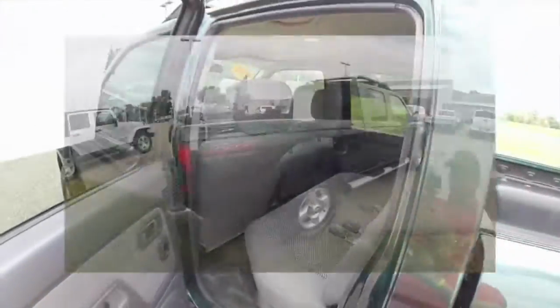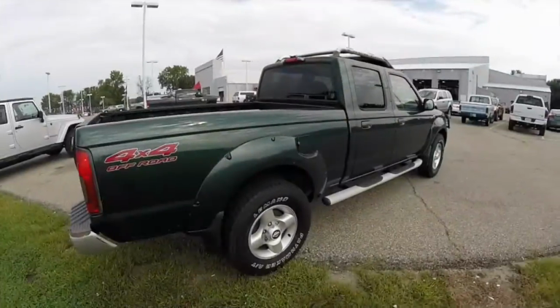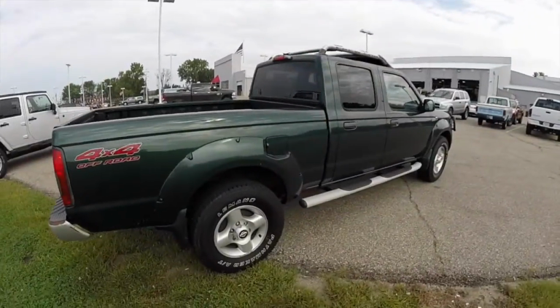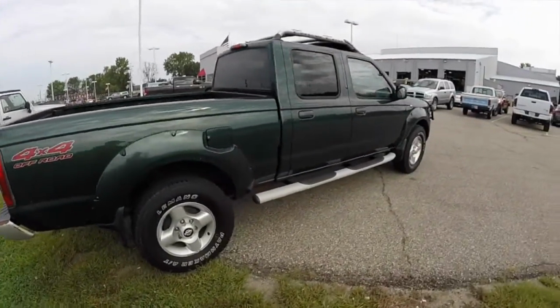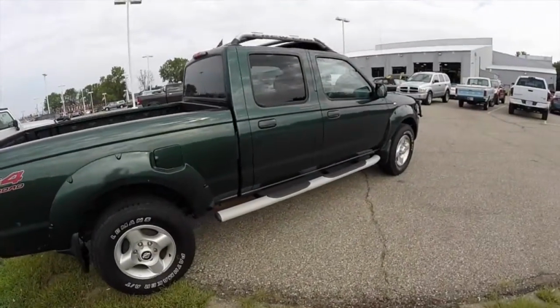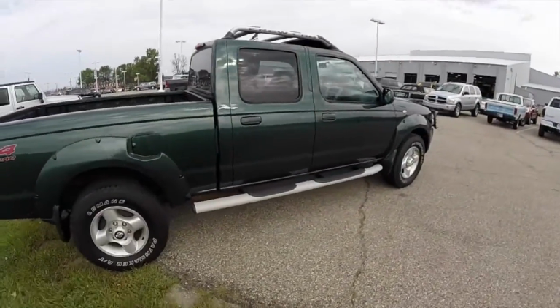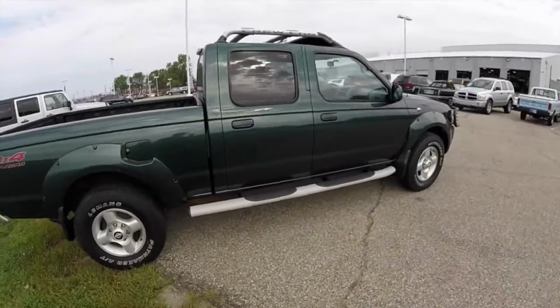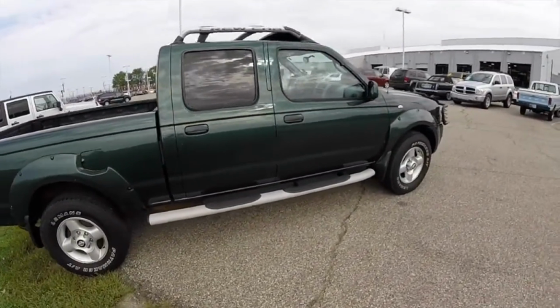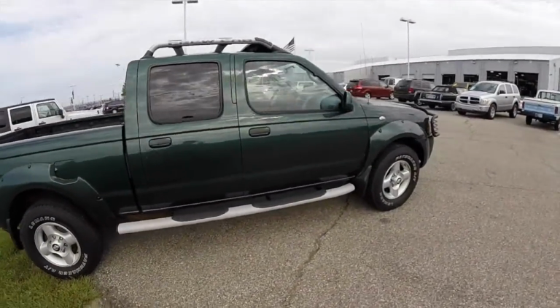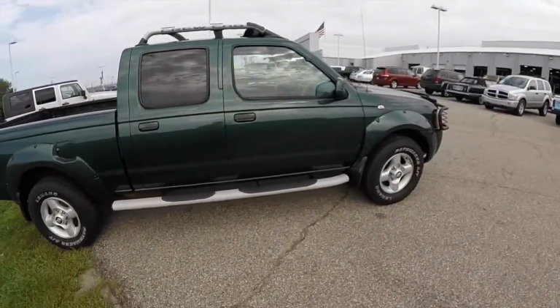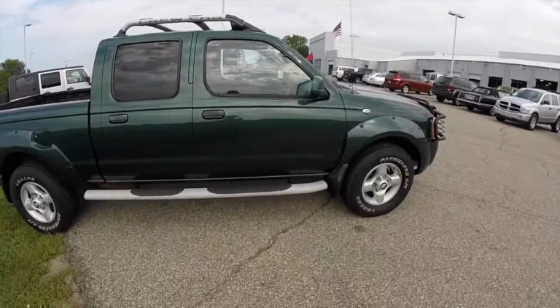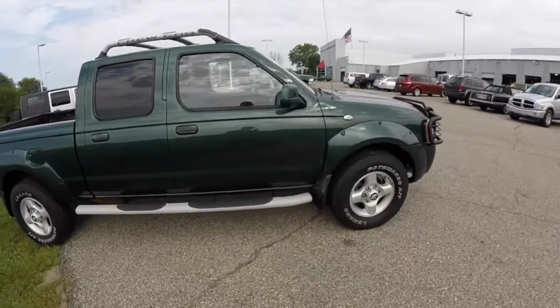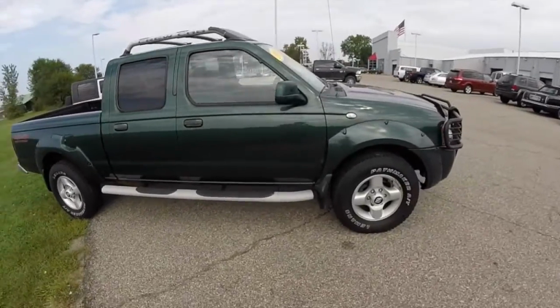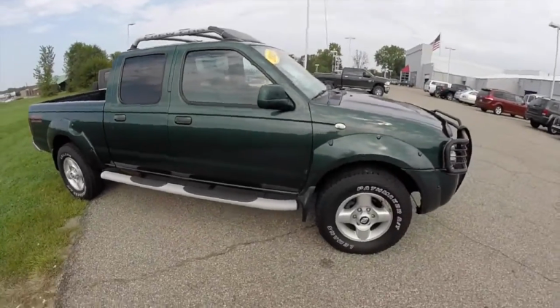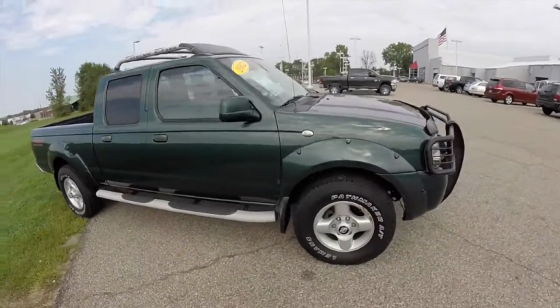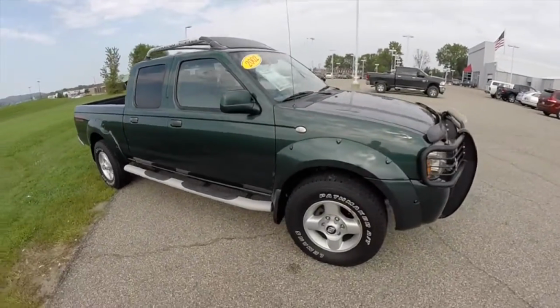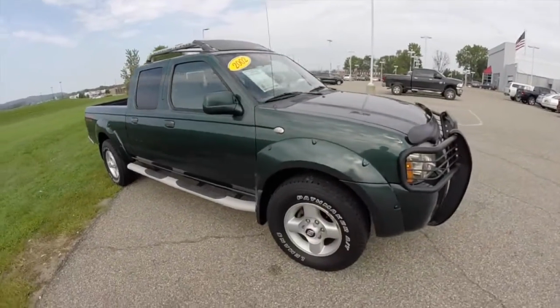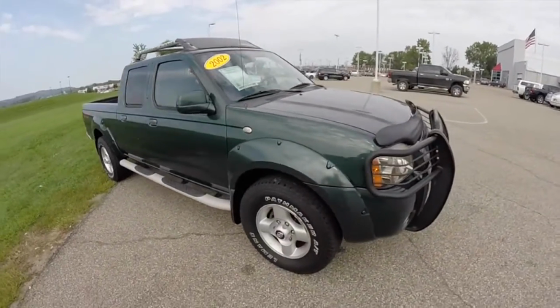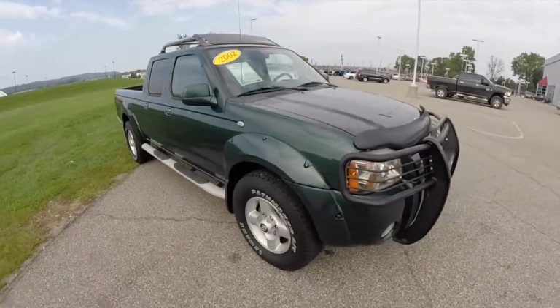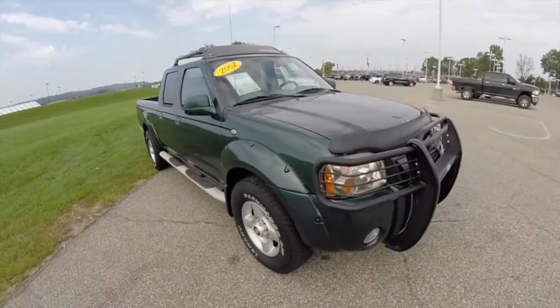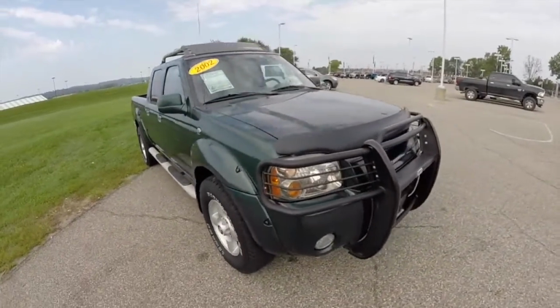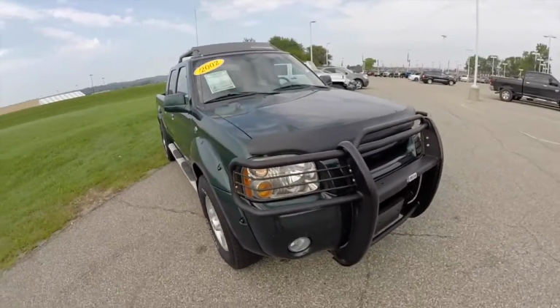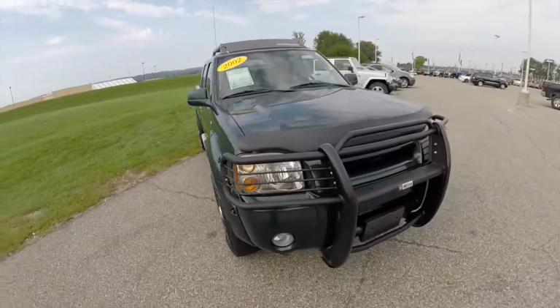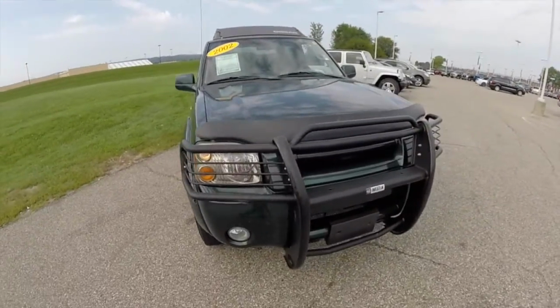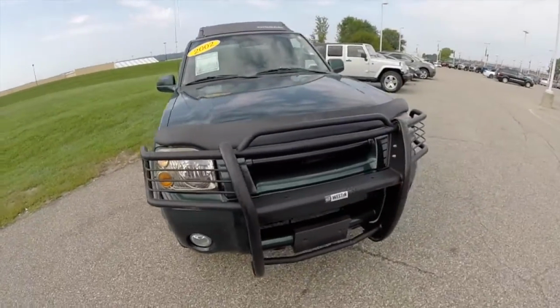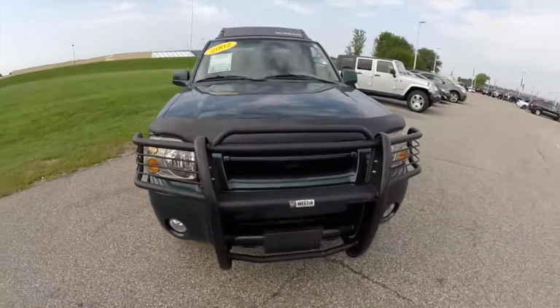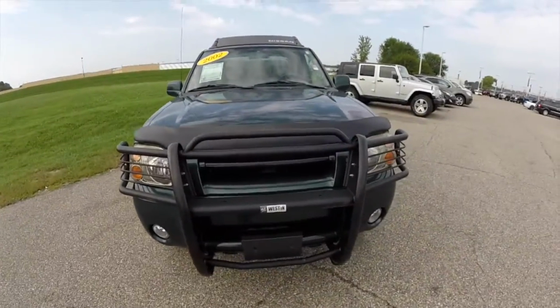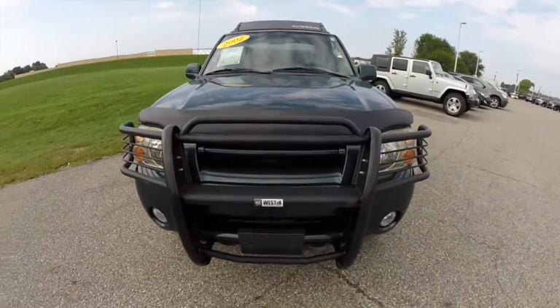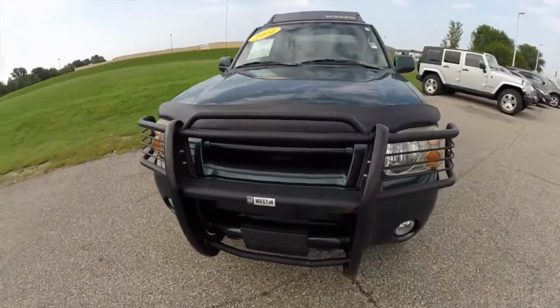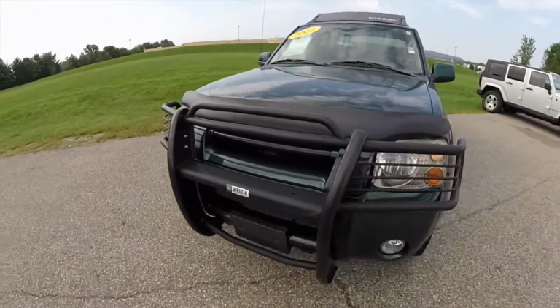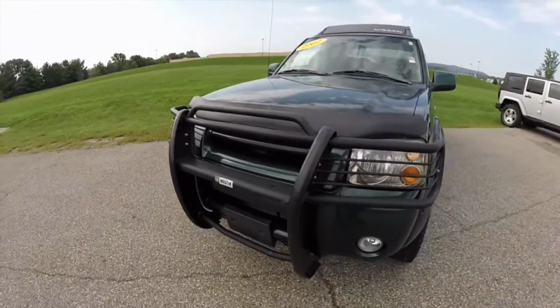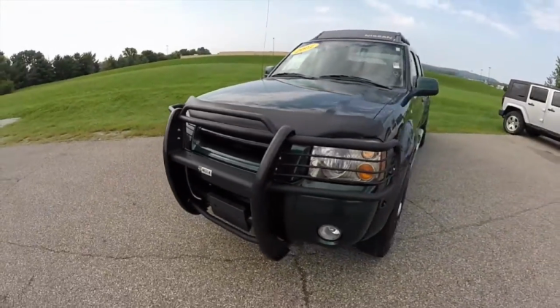This does conclude our quick walk around look at this 2002 Nissan Frontier SE V6. If you have any questions or would like to see this vehicle, please contact our showroom. One of our friendly sales staff will be more than happy to answer any questions you may have. Thanks for watching.